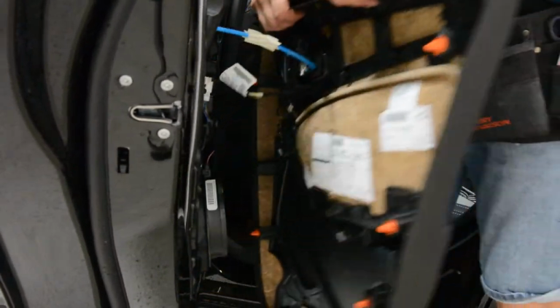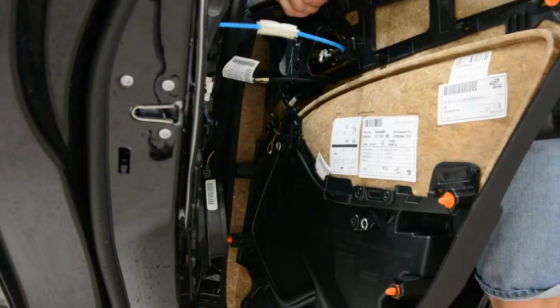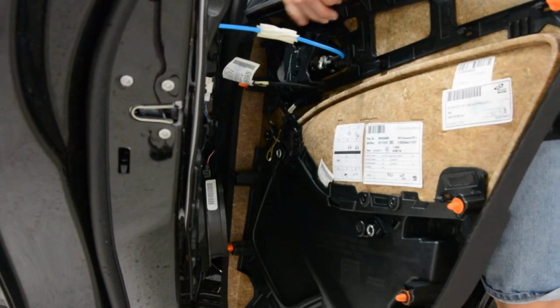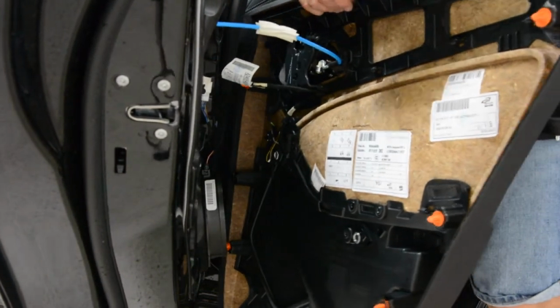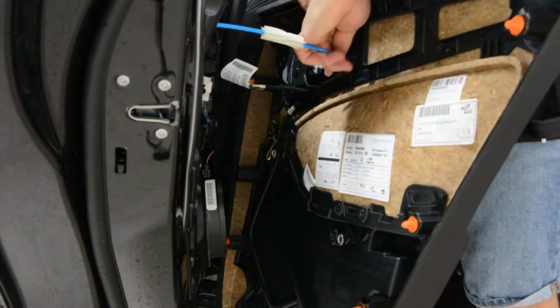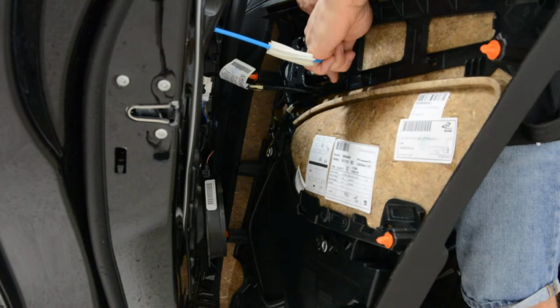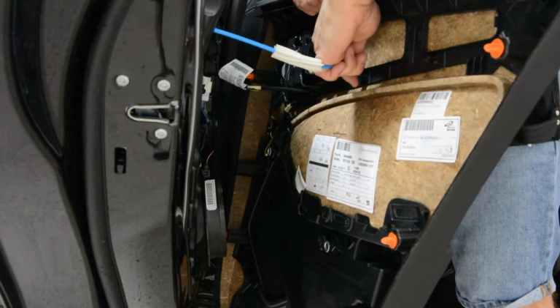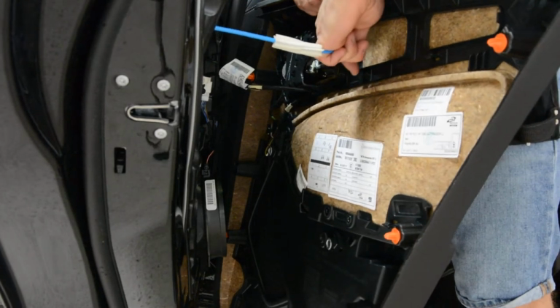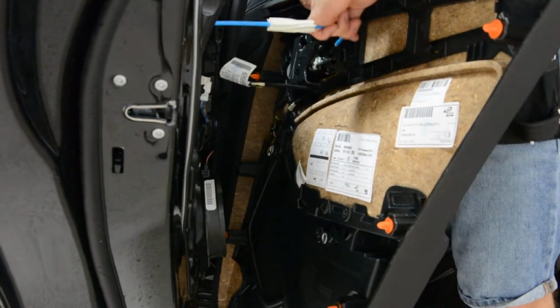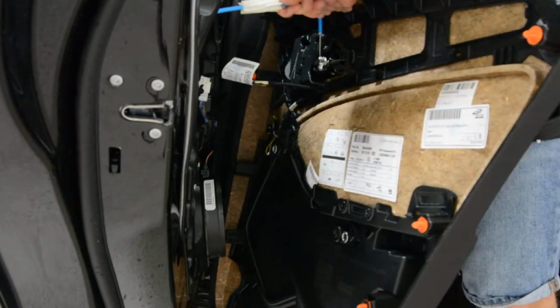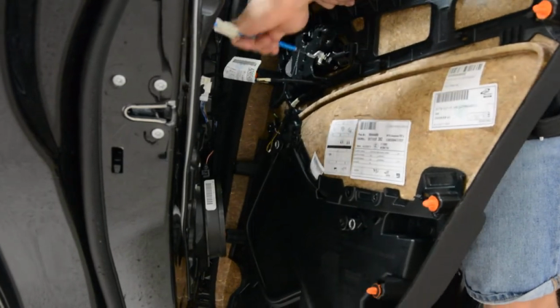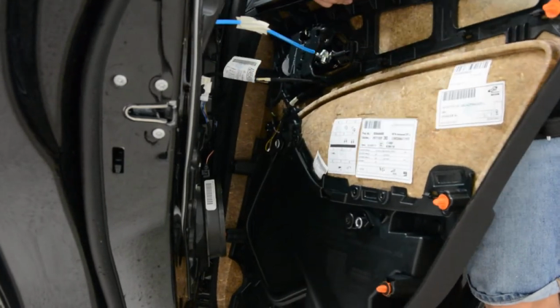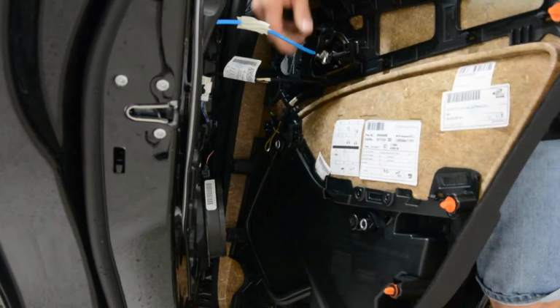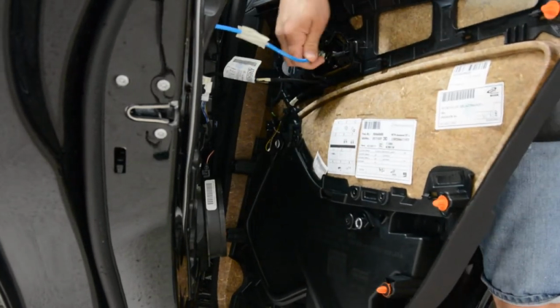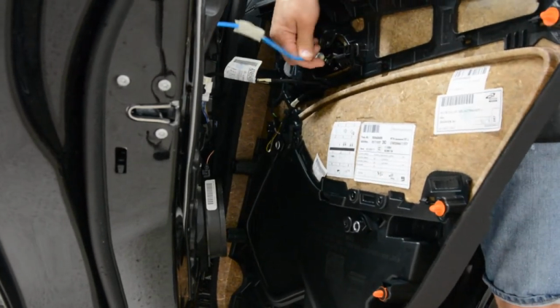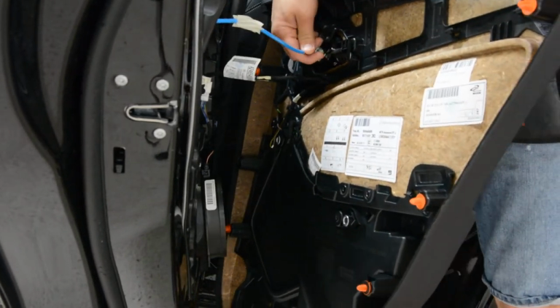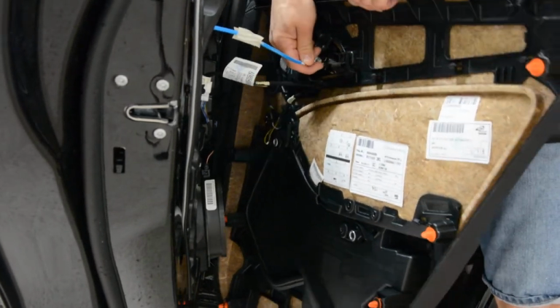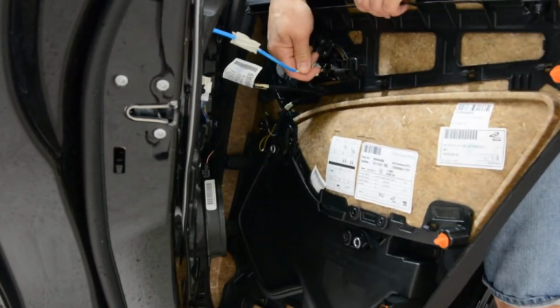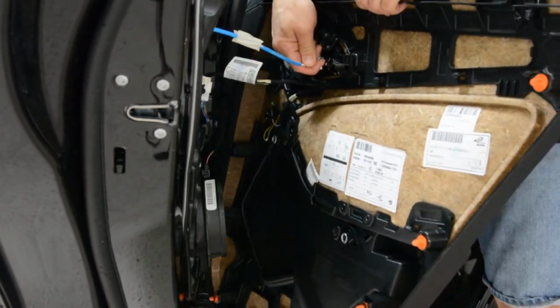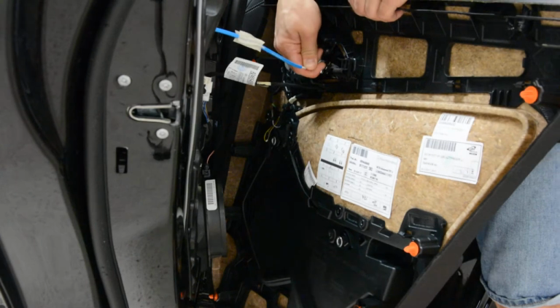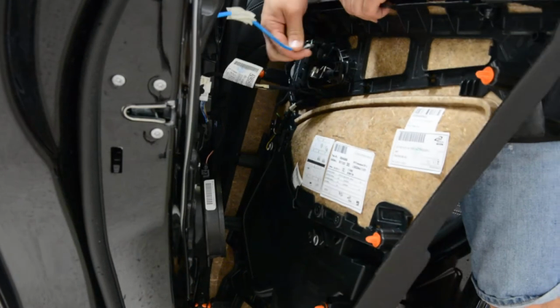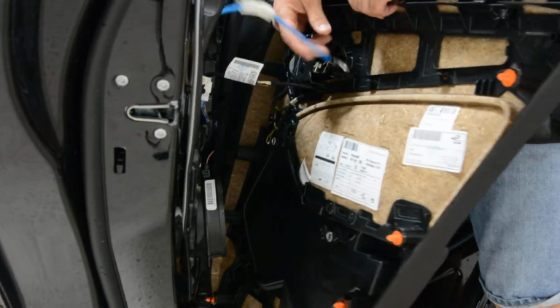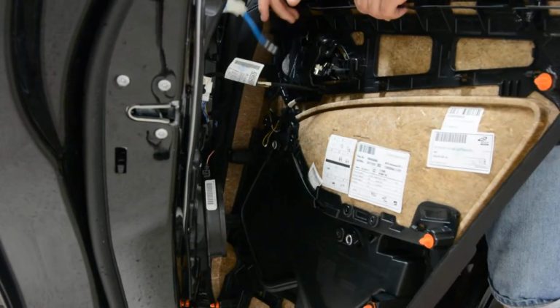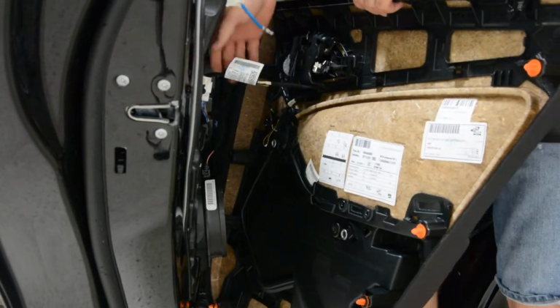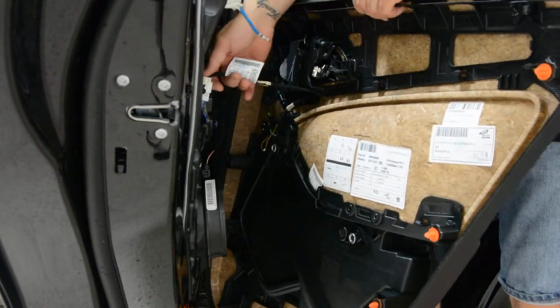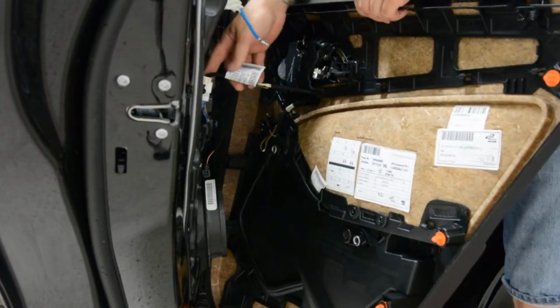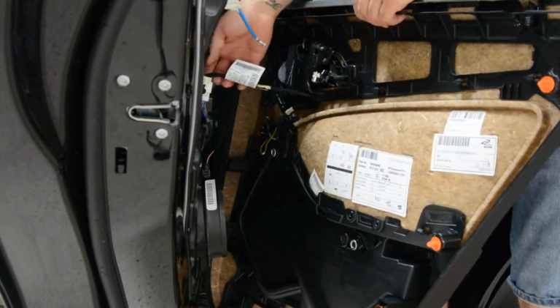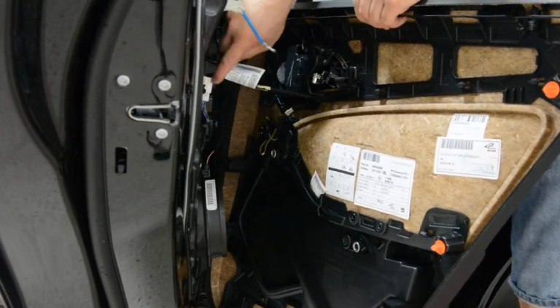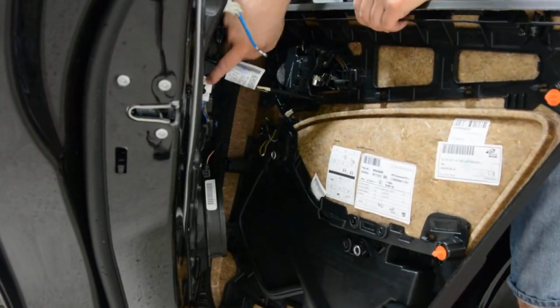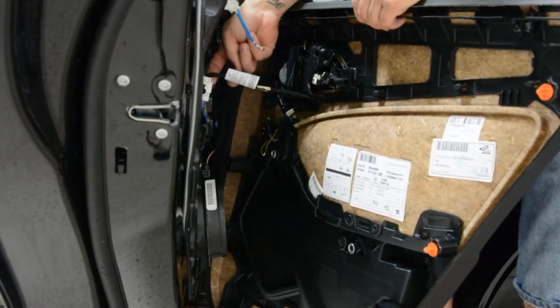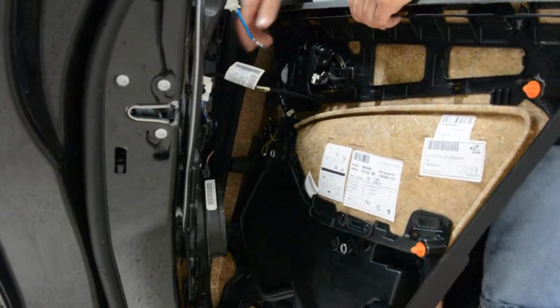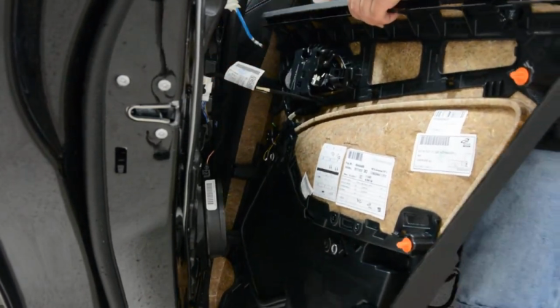Disconnect the cable — this yellow port, like this. And after that, take it out like this. And for this one, you need to push here and on the other side.